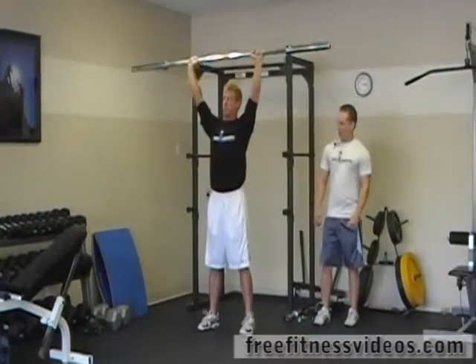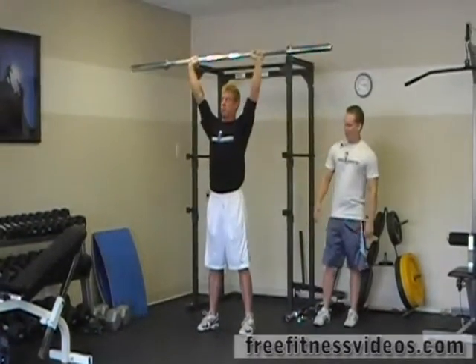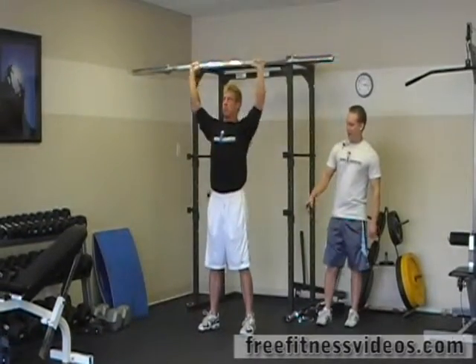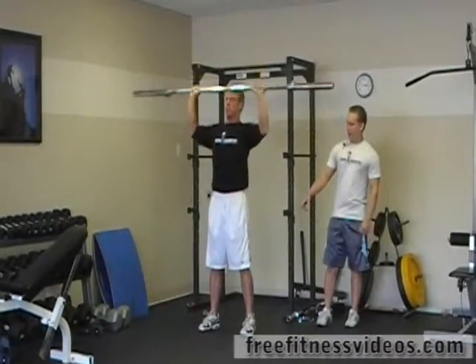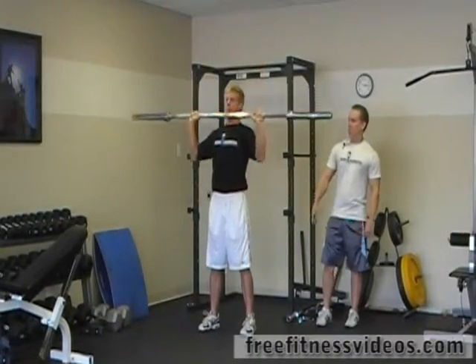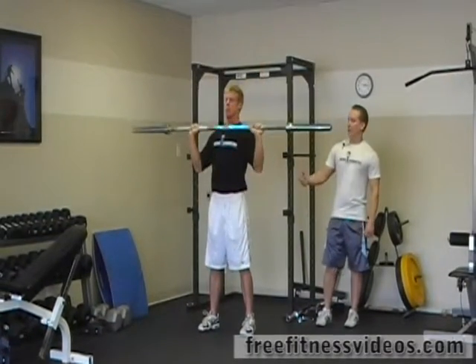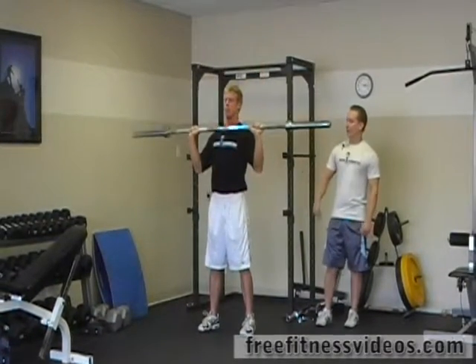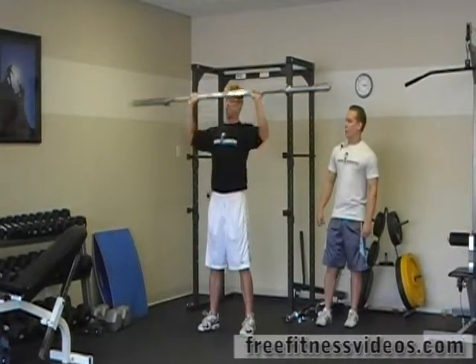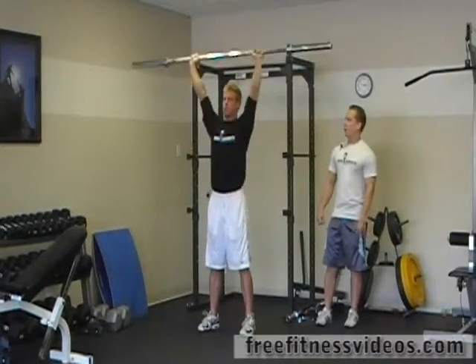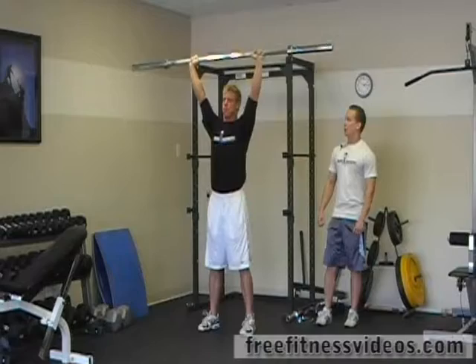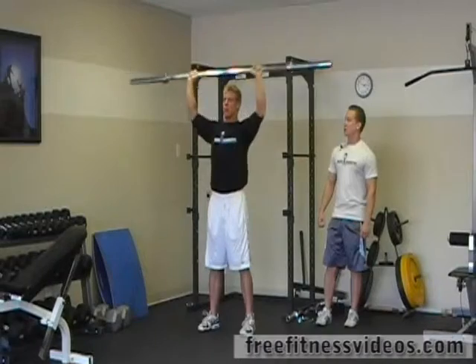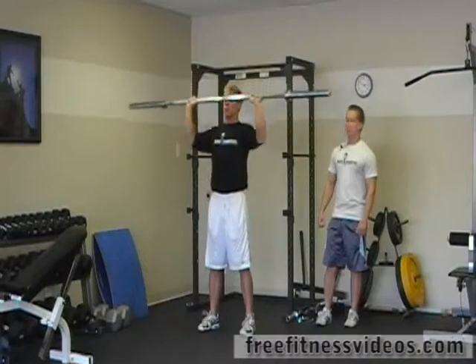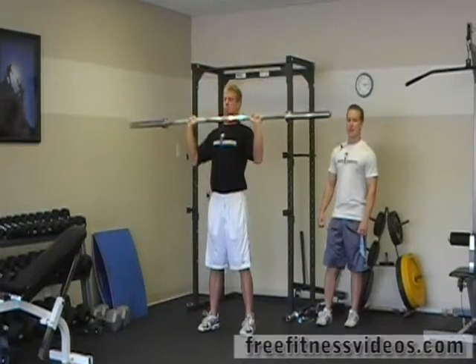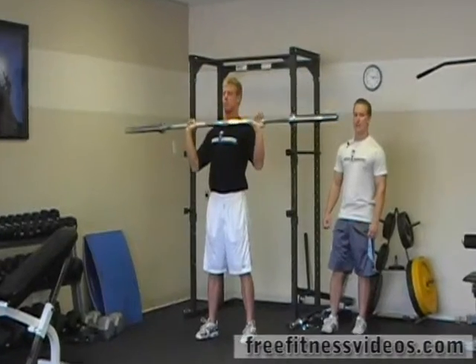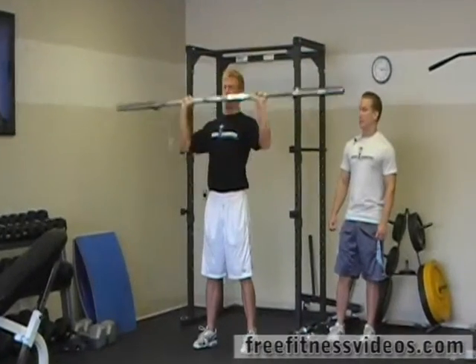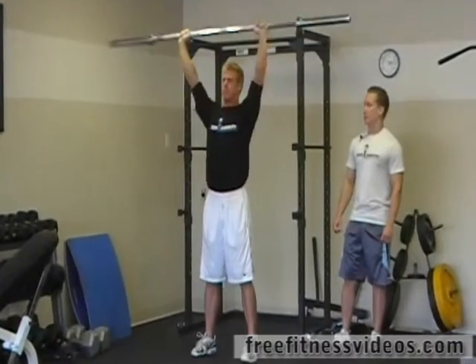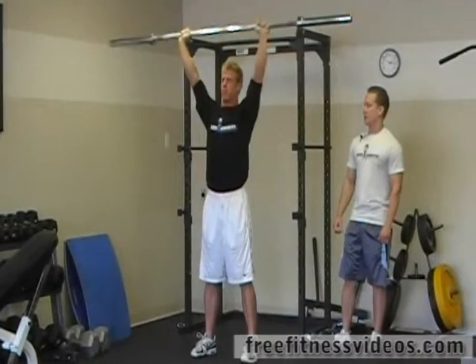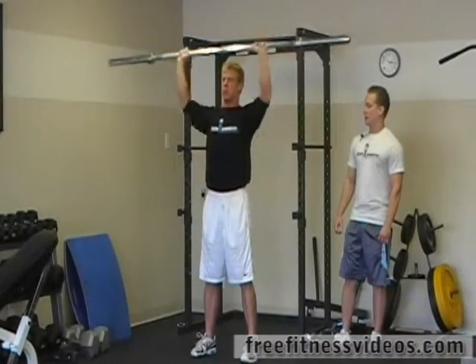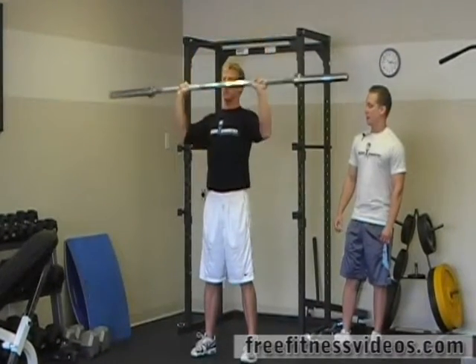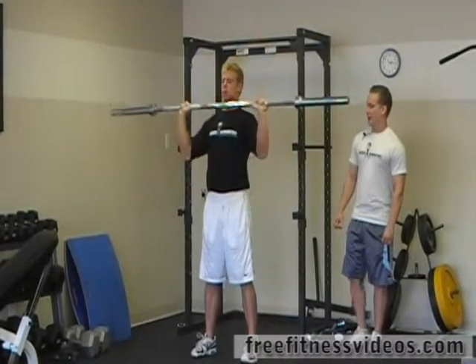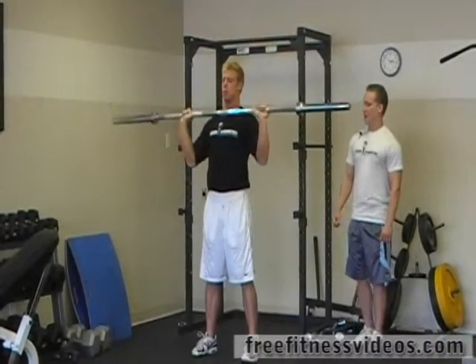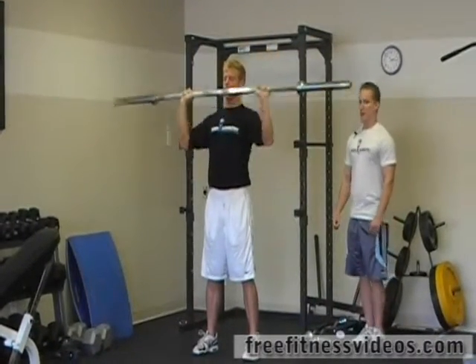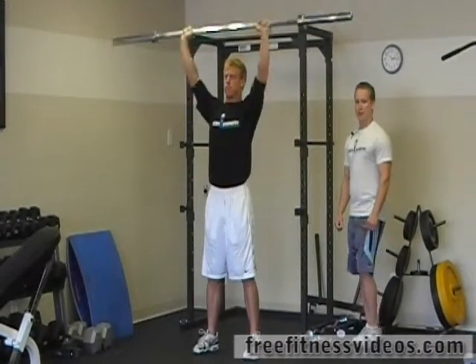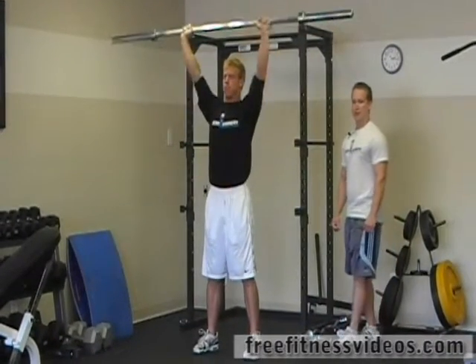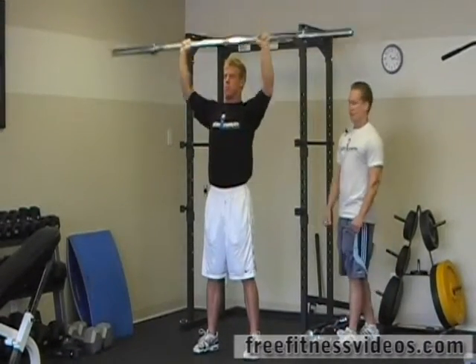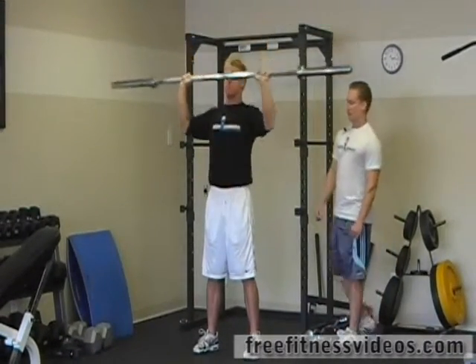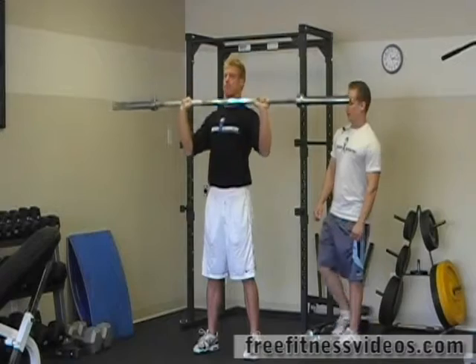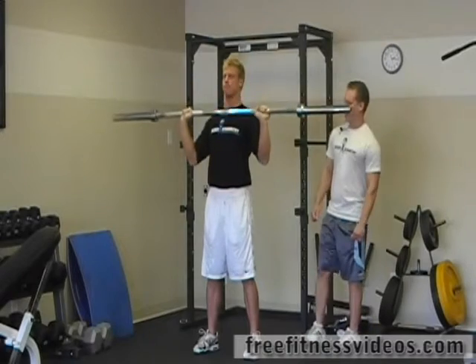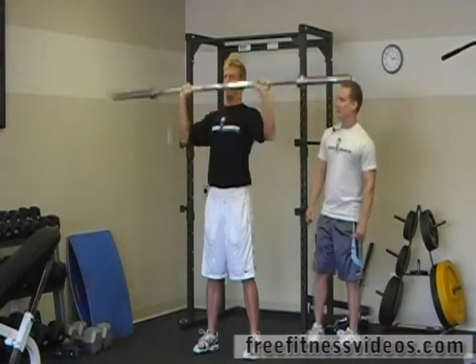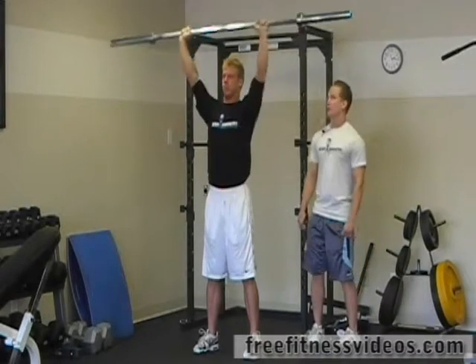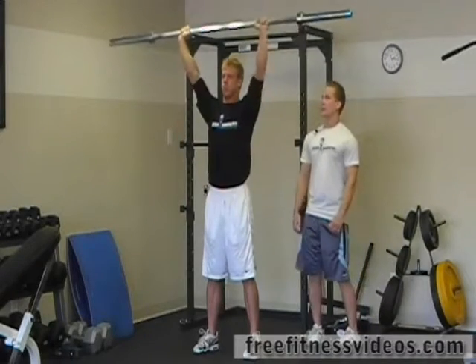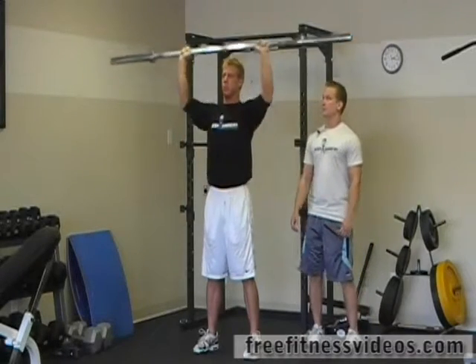Notice he's not using momentum to throw the bar up — he's just doing a standard military press, back straight, not putting his legs into it.